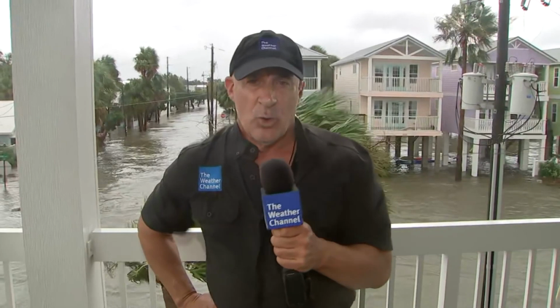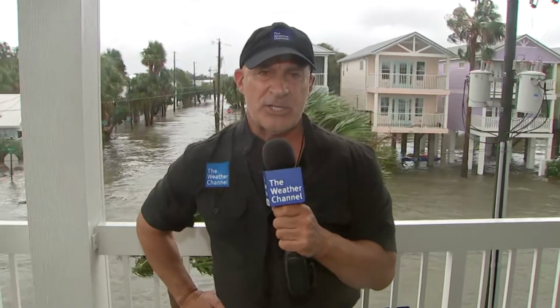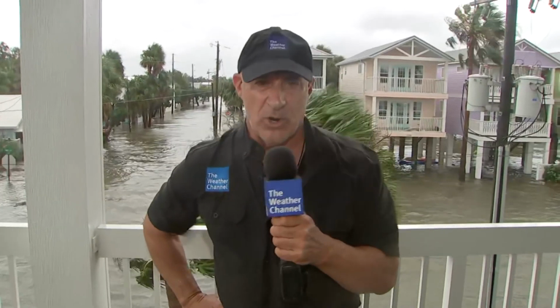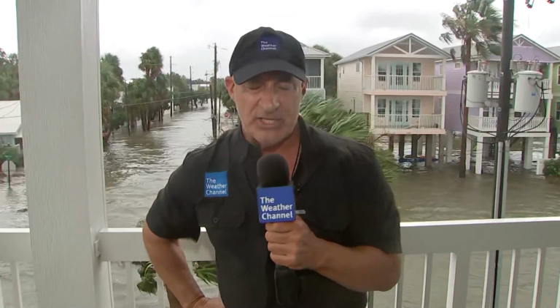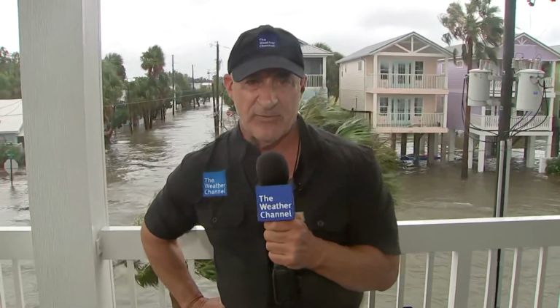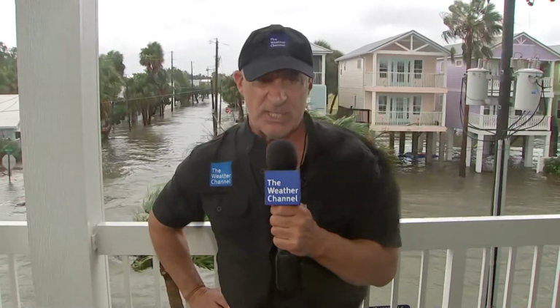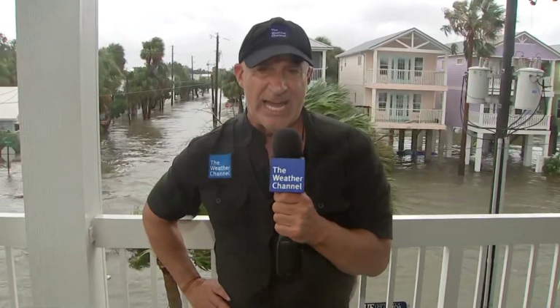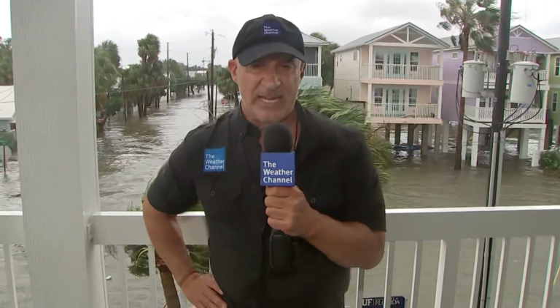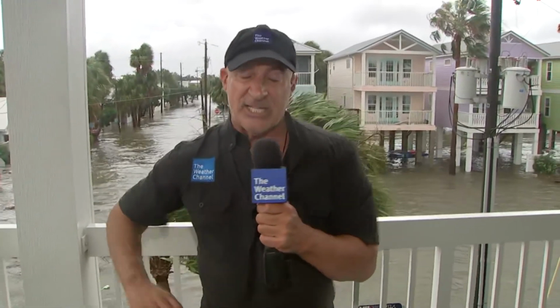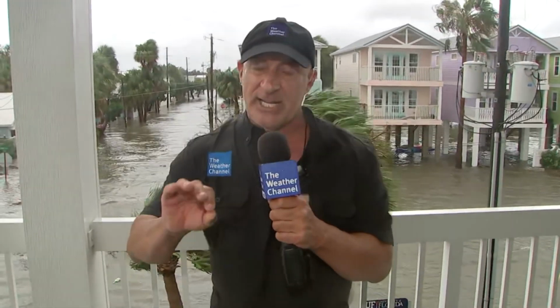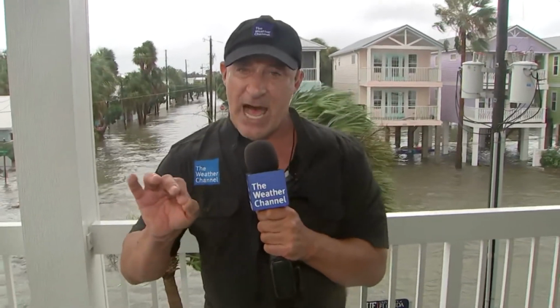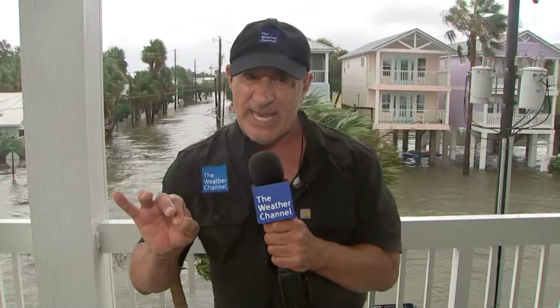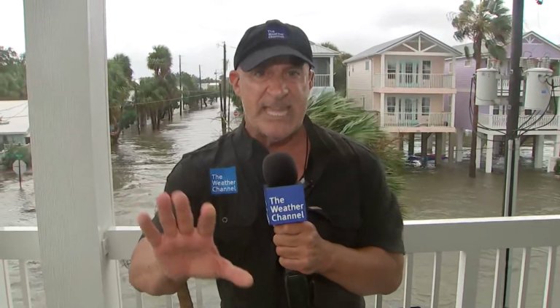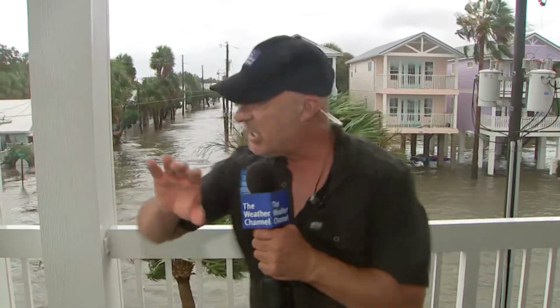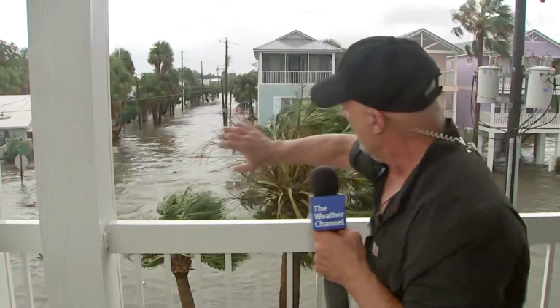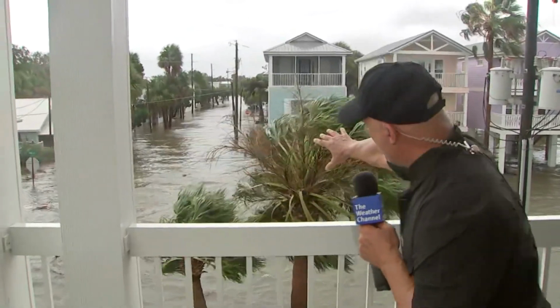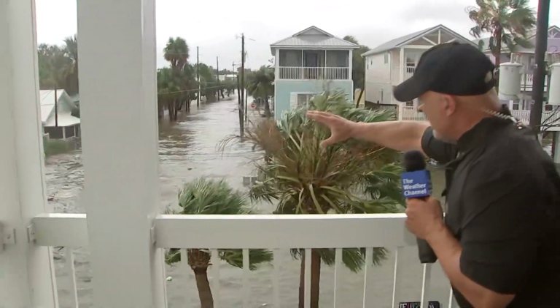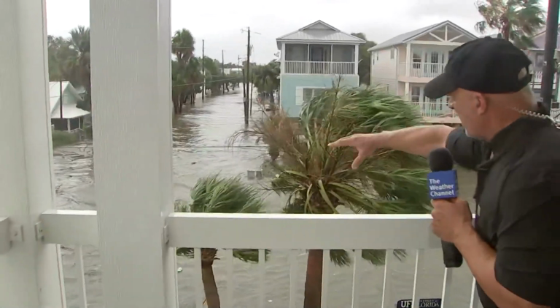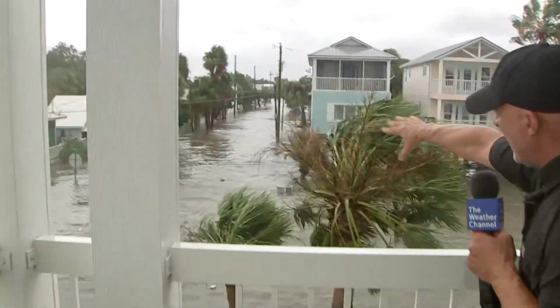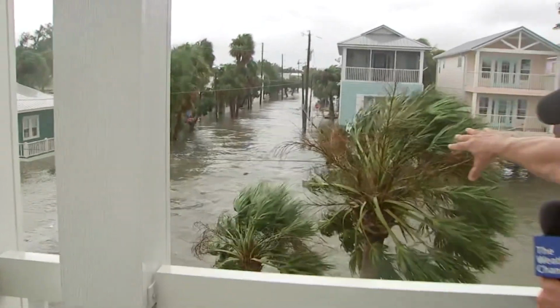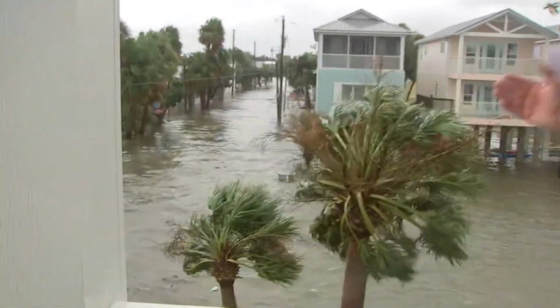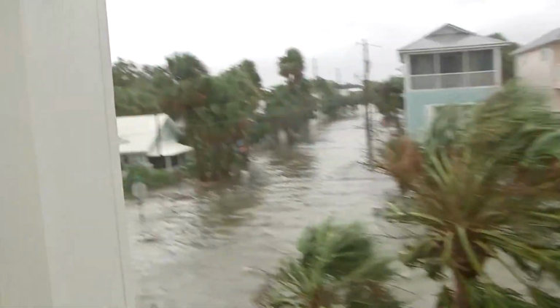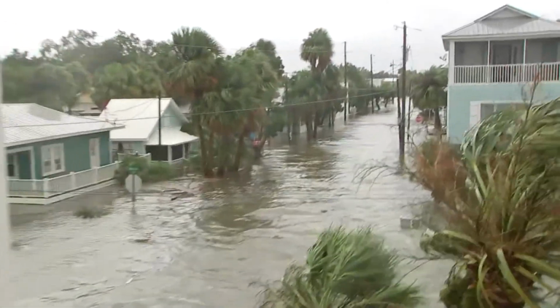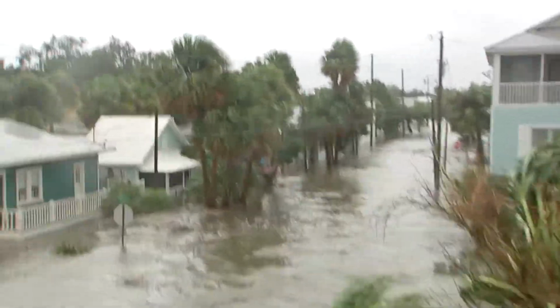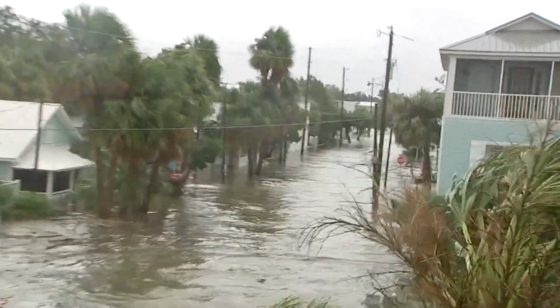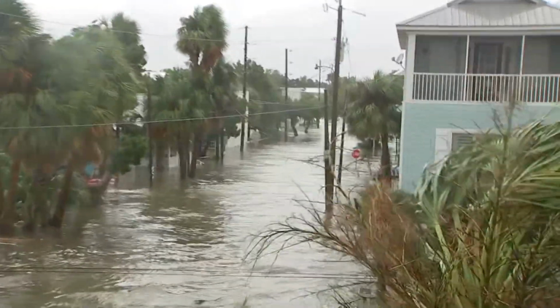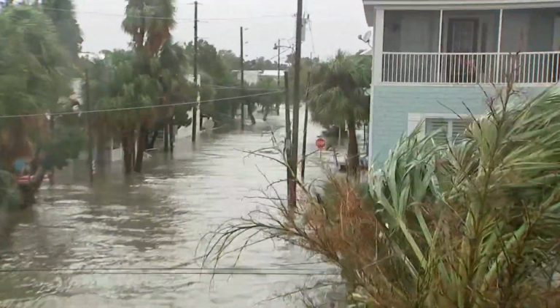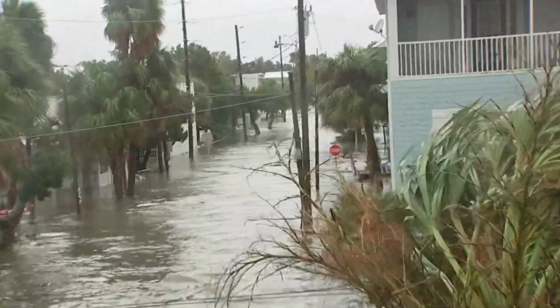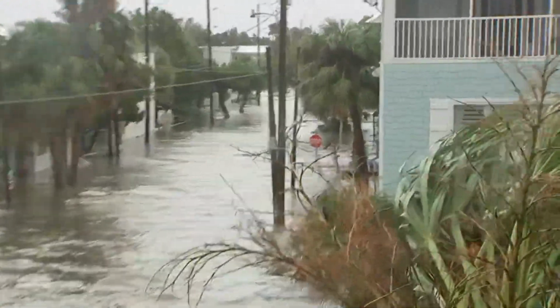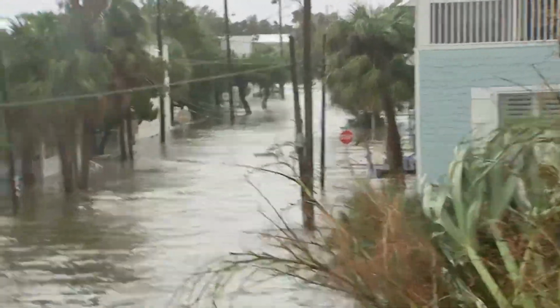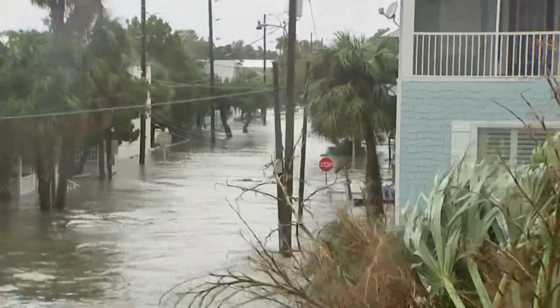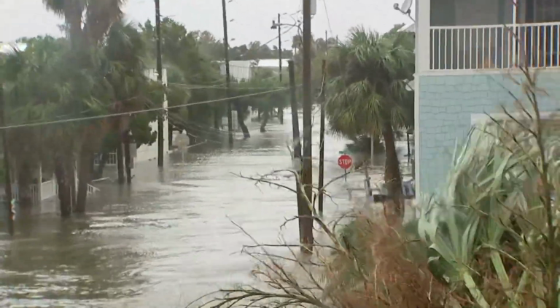Record storm surge here in Cedar Key, Florida: 6.9 feet. It's starting to come down a little bit now, but the damage is done. Look up First Street and Dog here. This is where you pretty much have one way in and one way out of this island, and it's water as far as the eye can see.